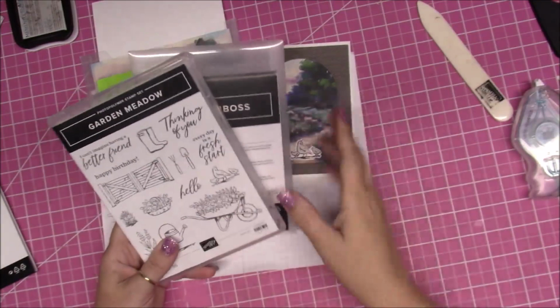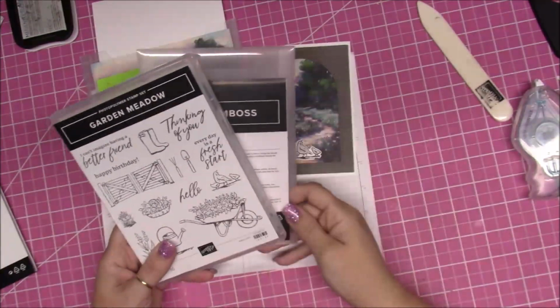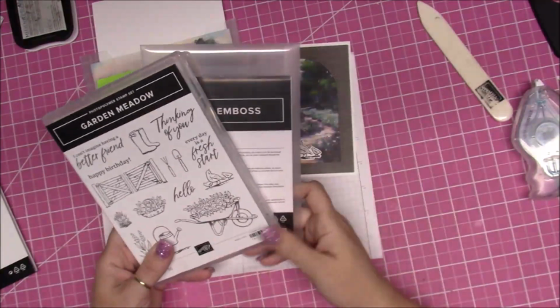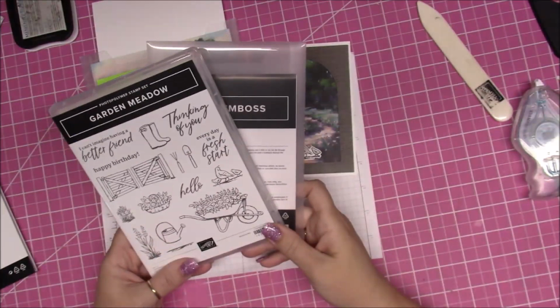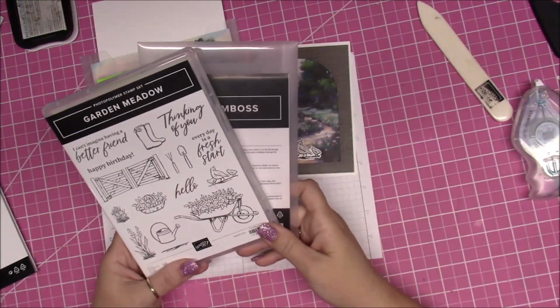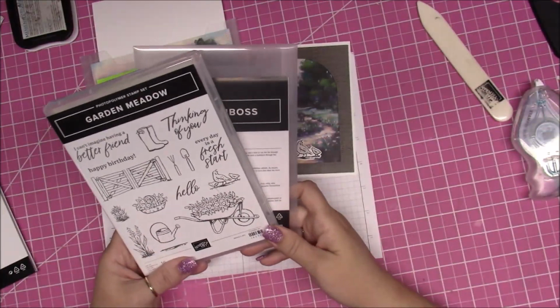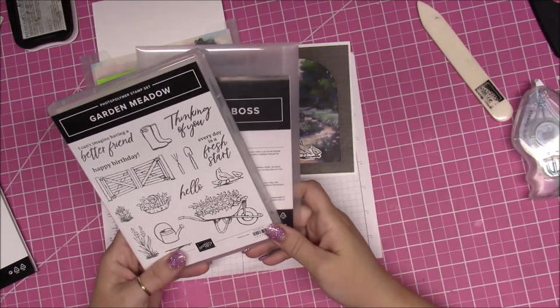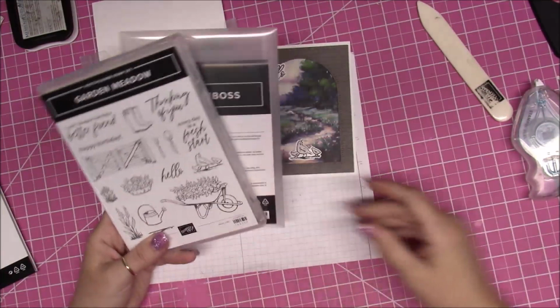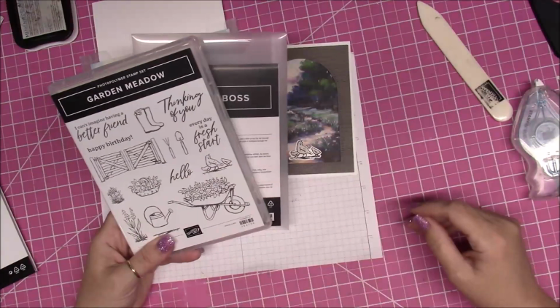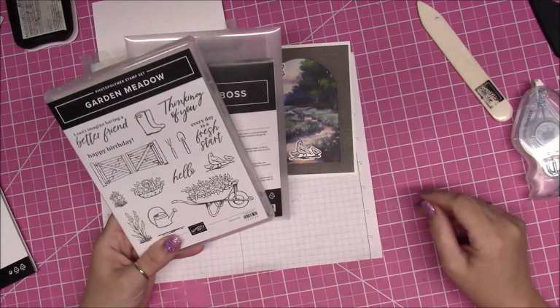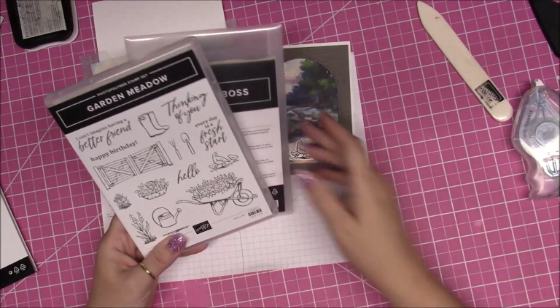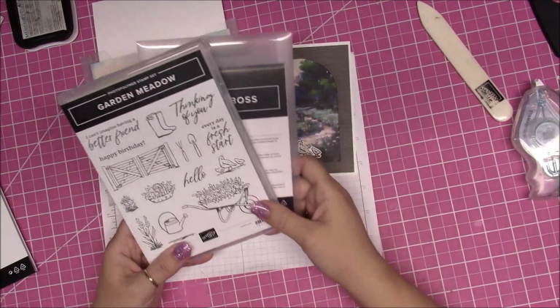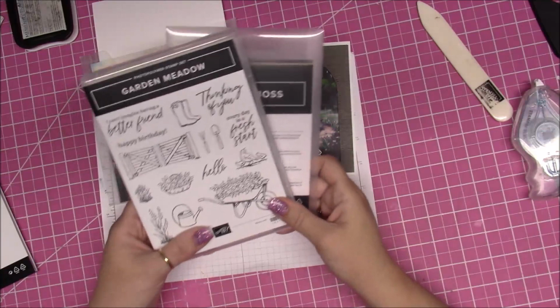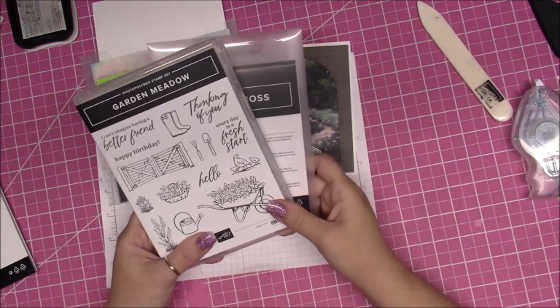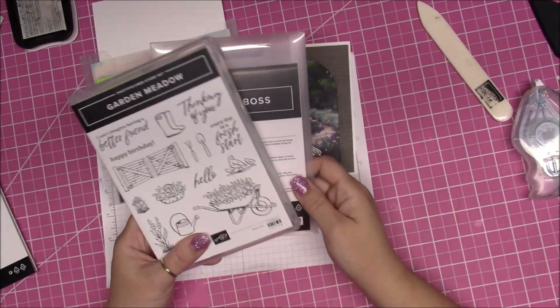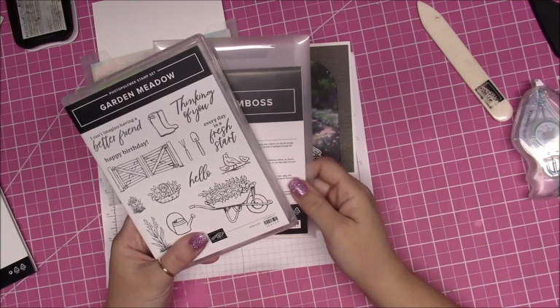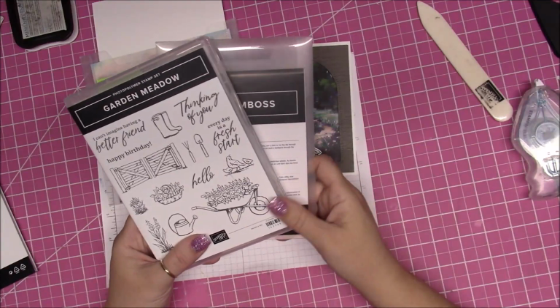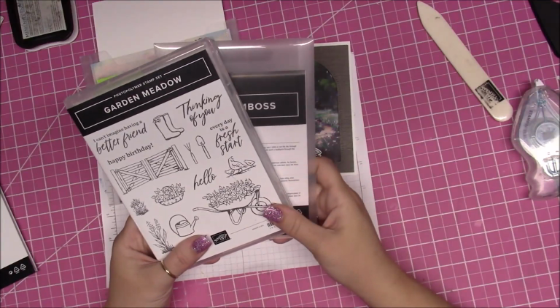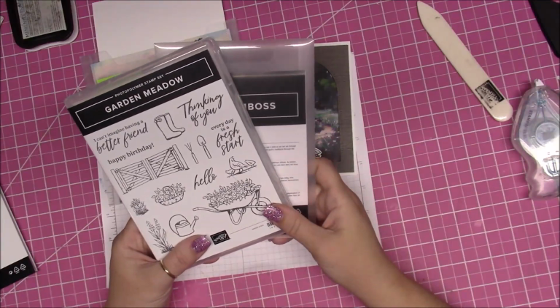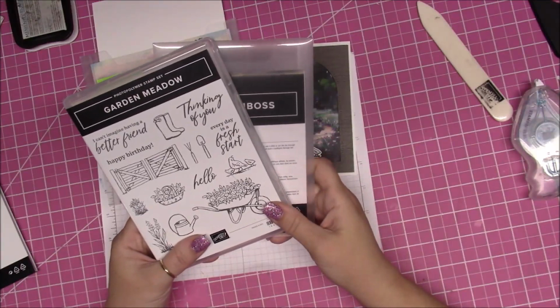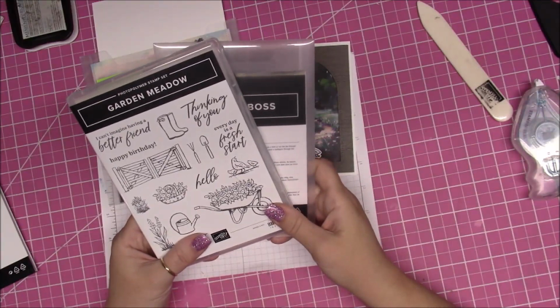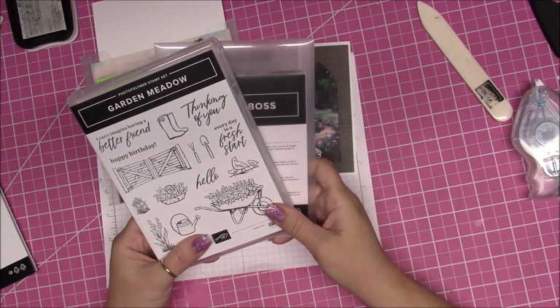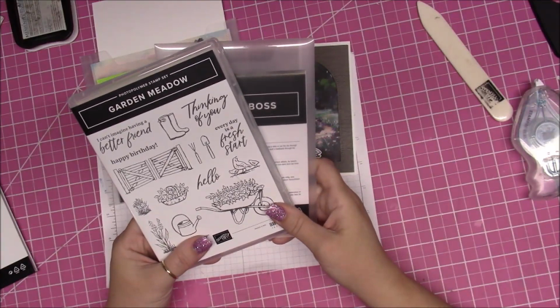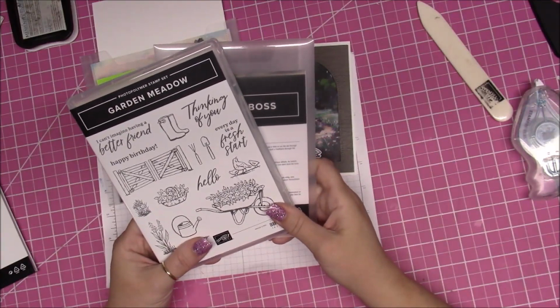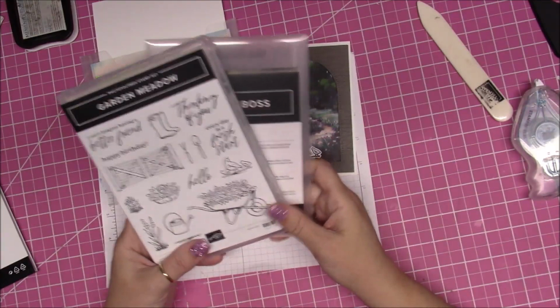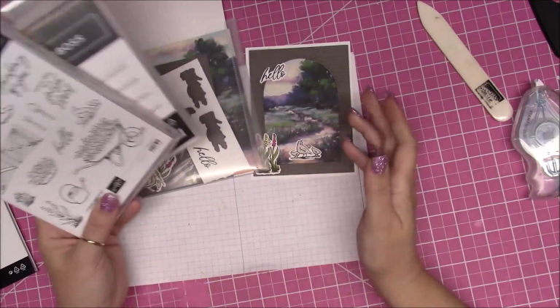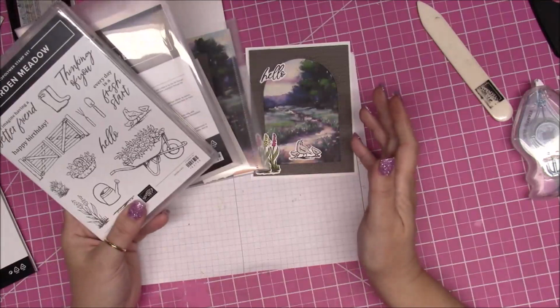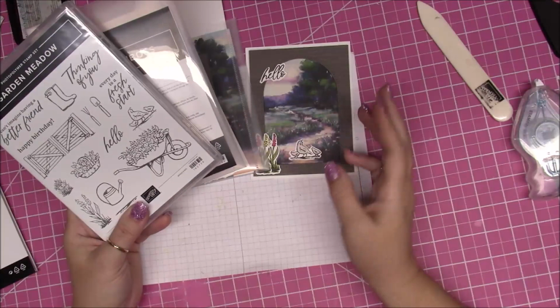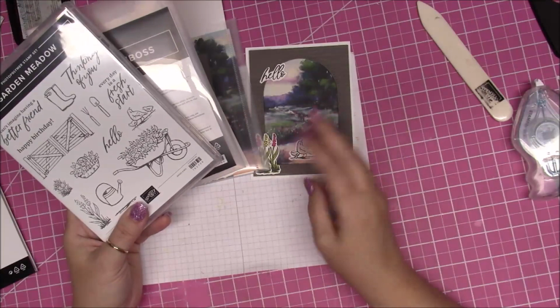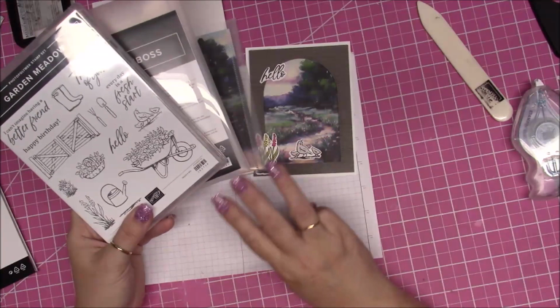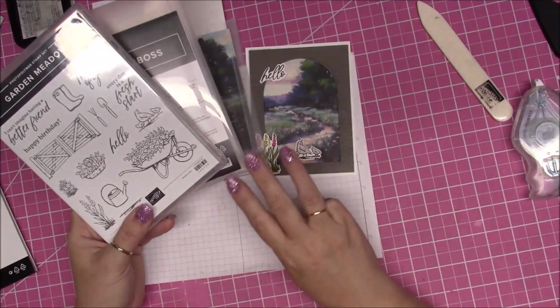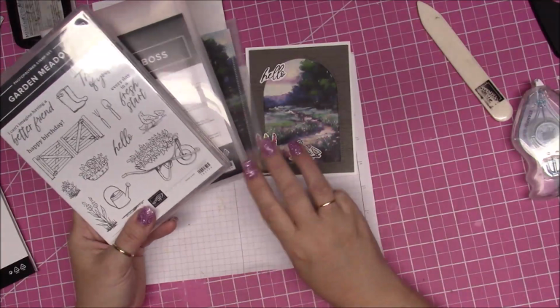Hello everybody, this is Bonnie from Bonnie's Creative Place and I am here with our Garden Meadow online class for November 2023. Let's get started — this is card number three.